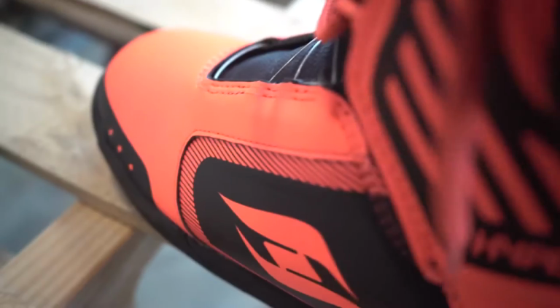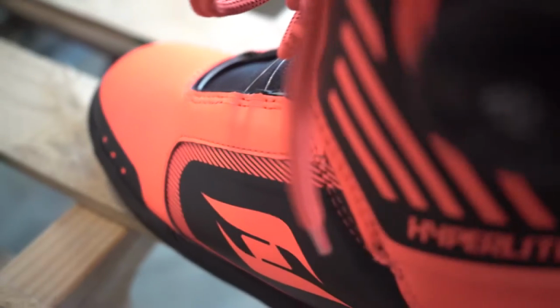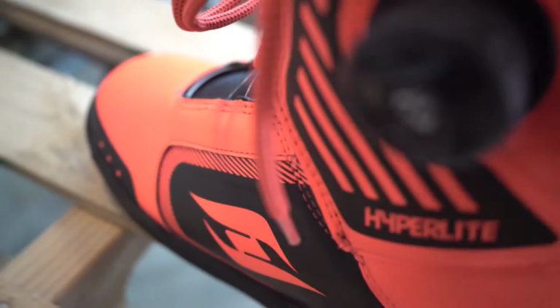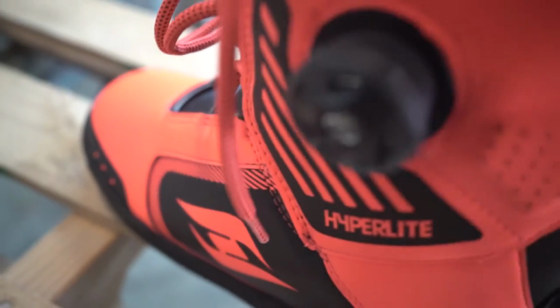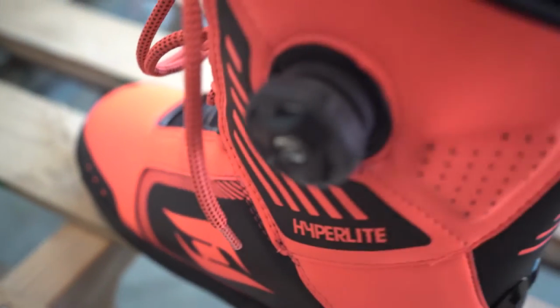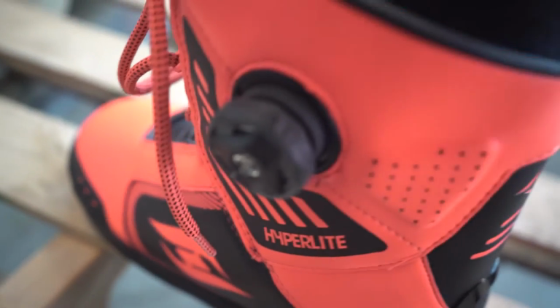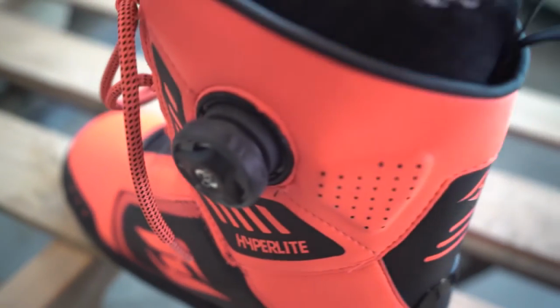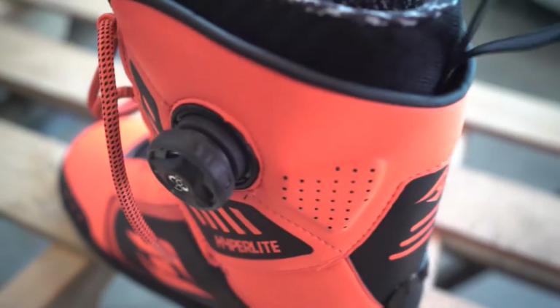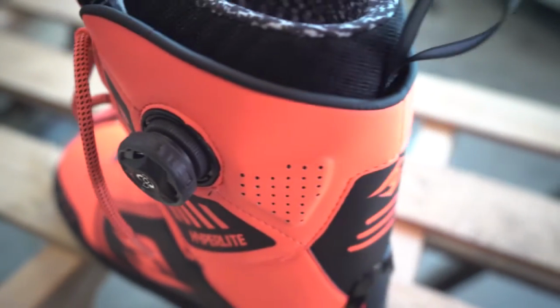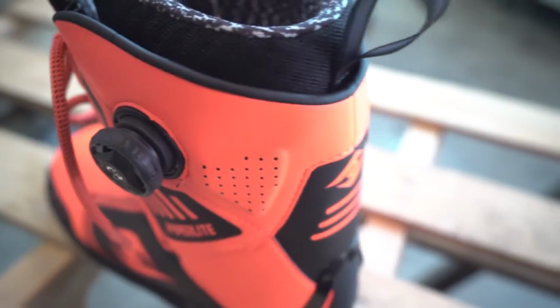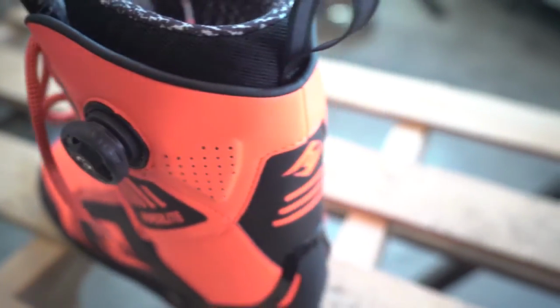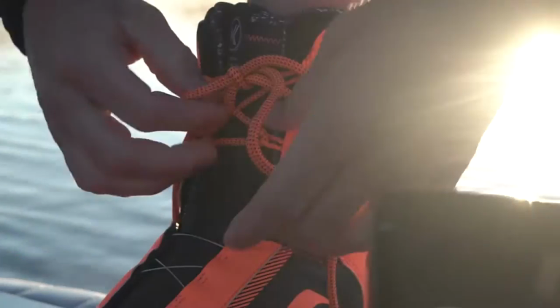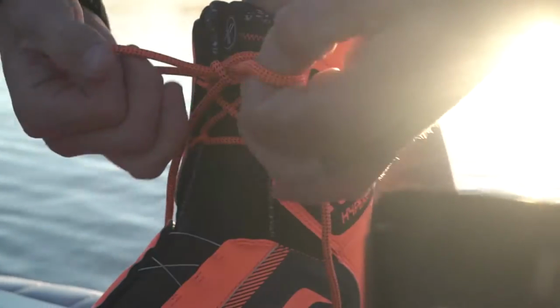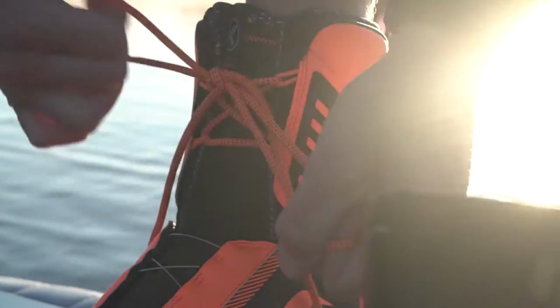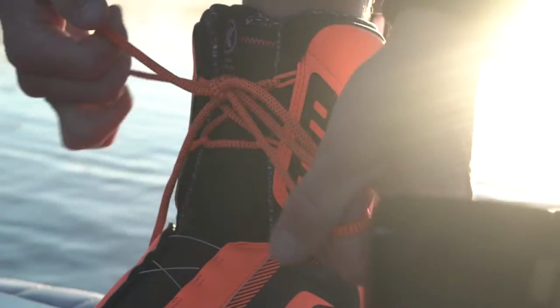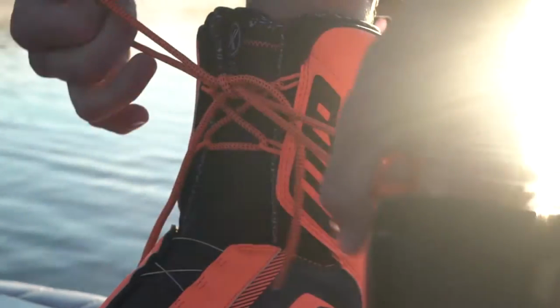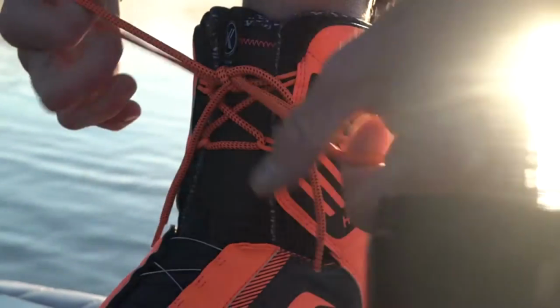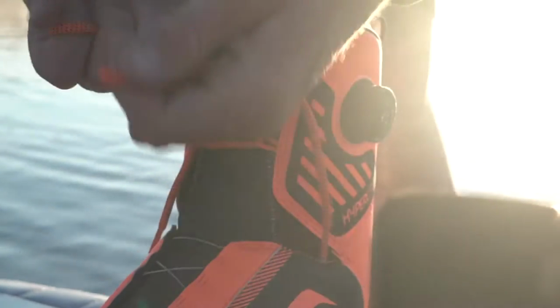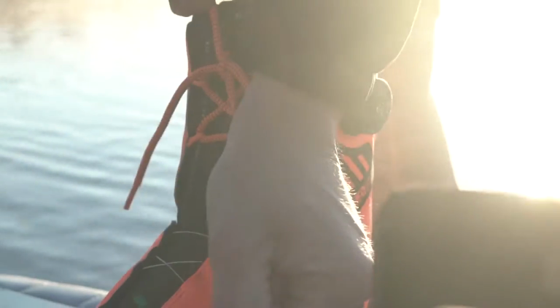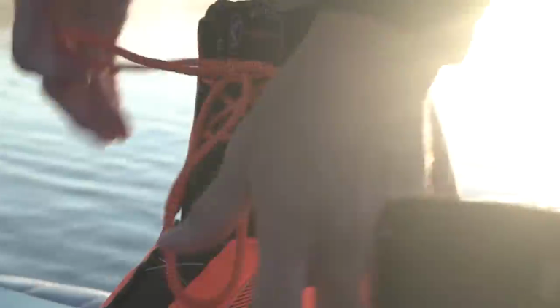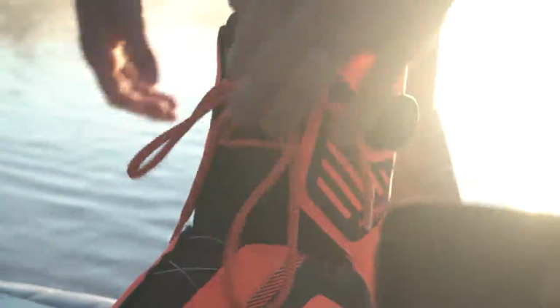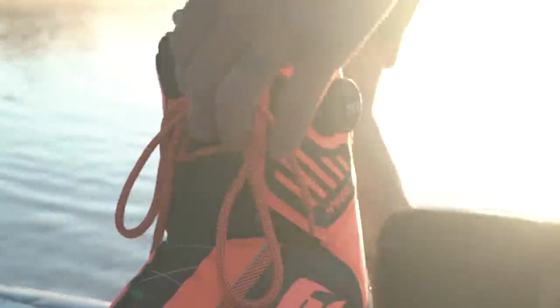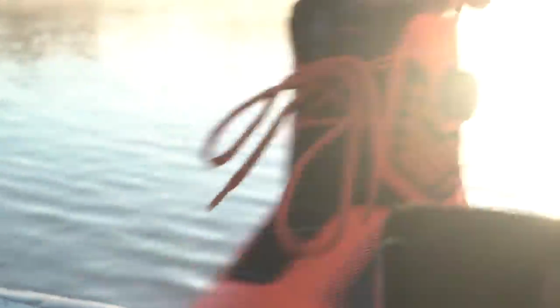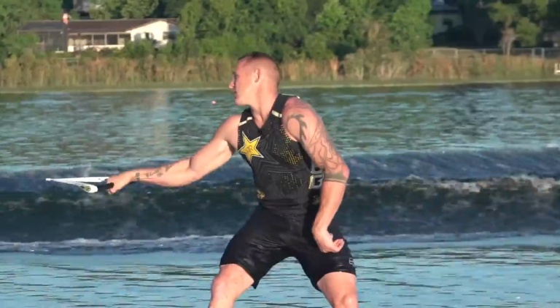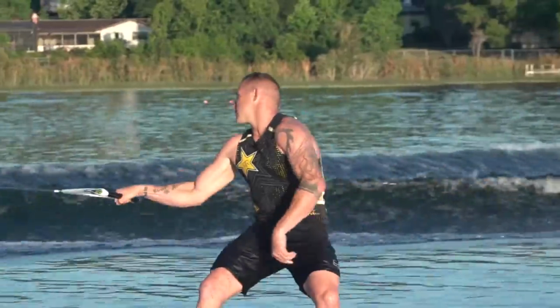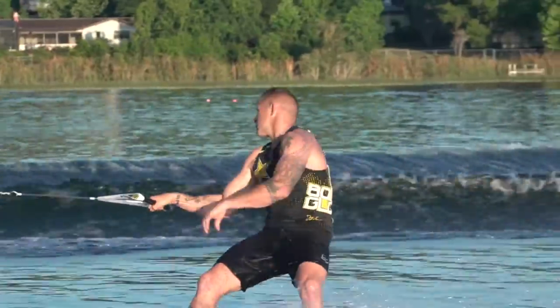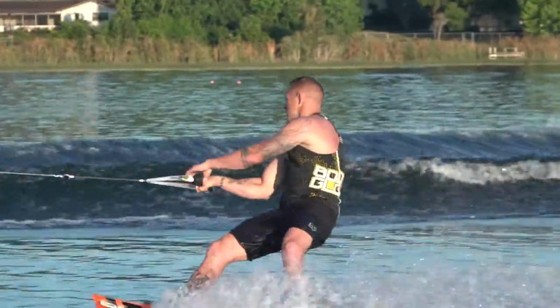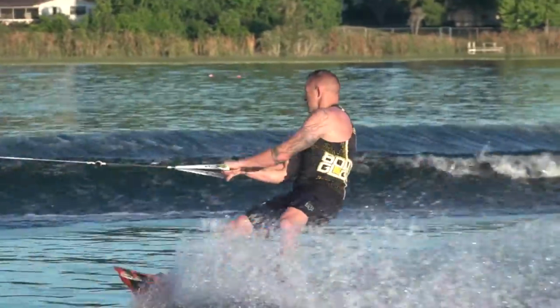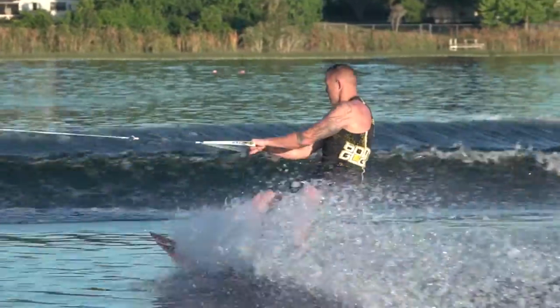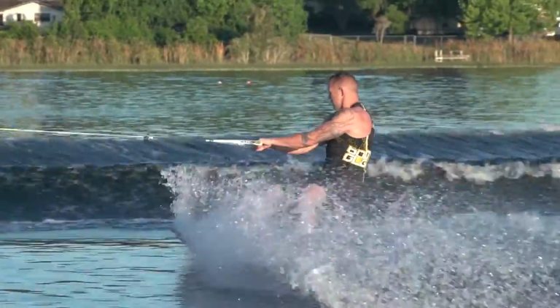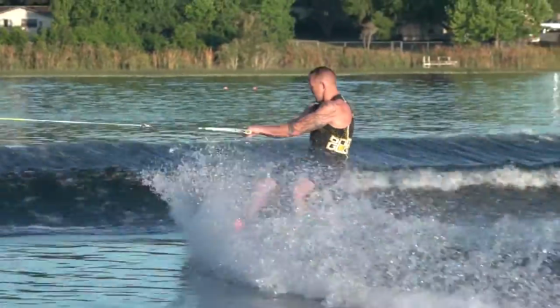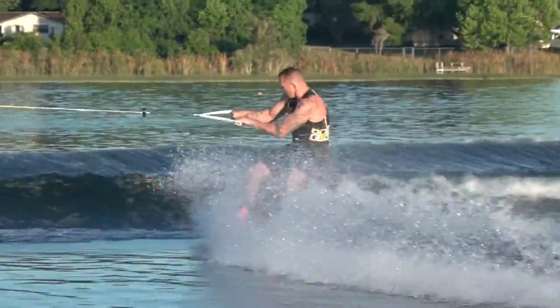The cruise boot also features the tallest cuff and most supportive feel in the system line, perfect for riders looking for an instant response and a more locked-in feel.